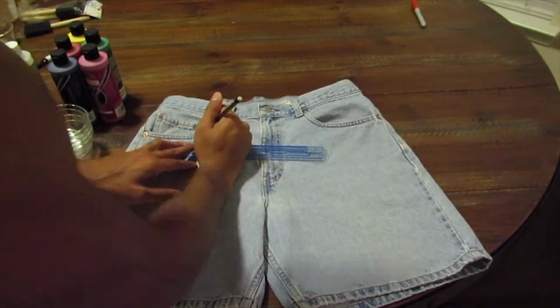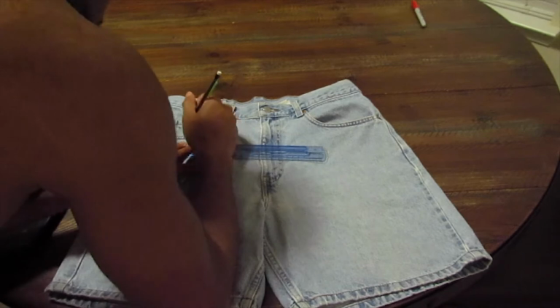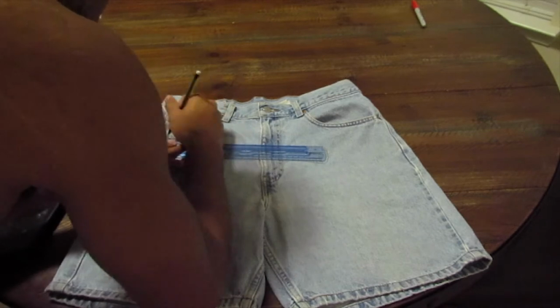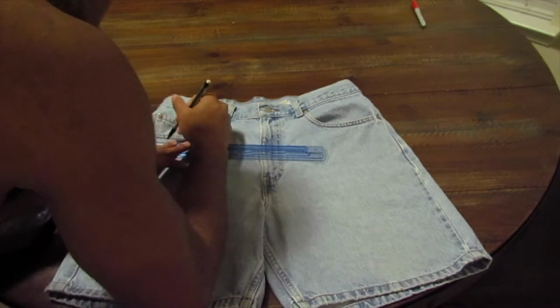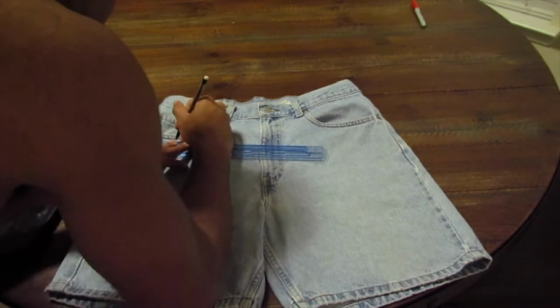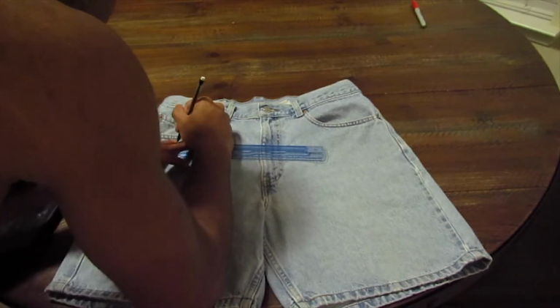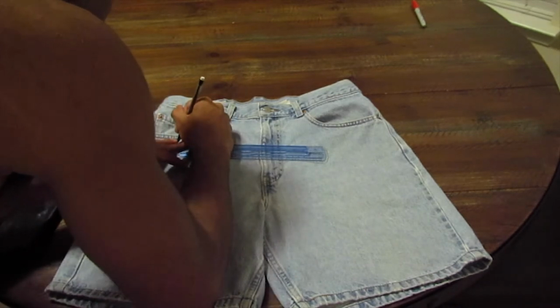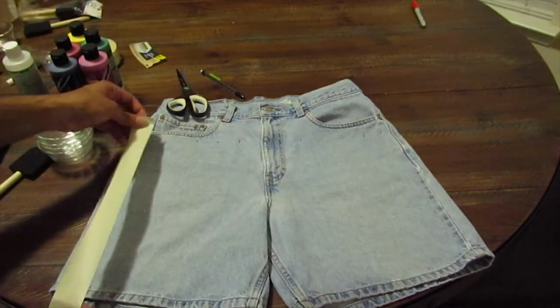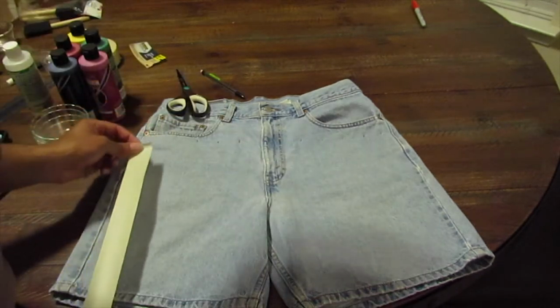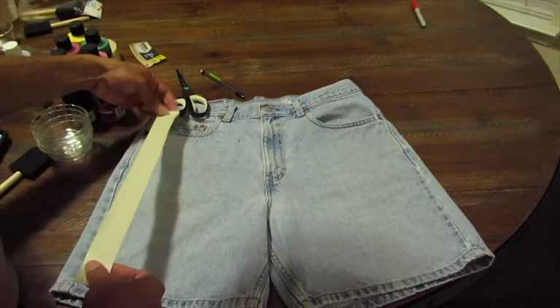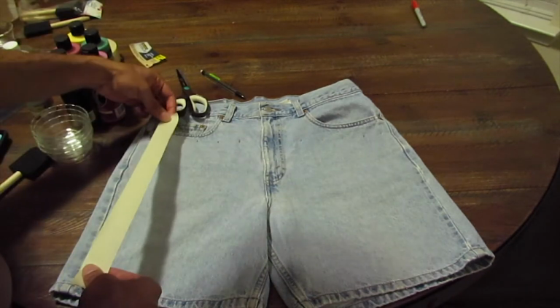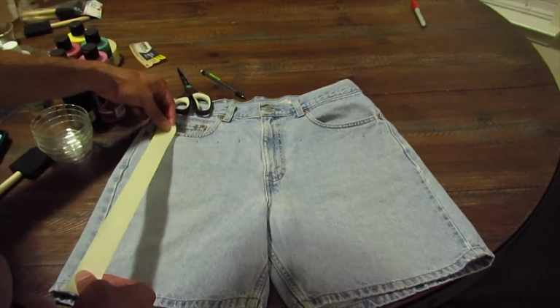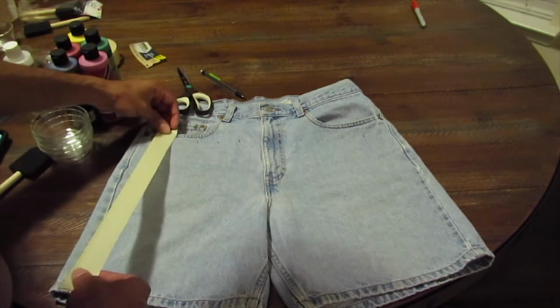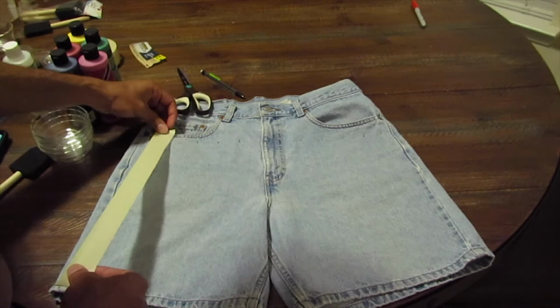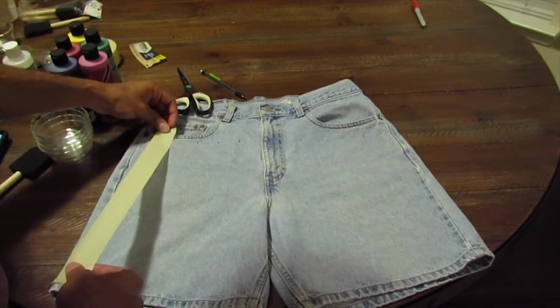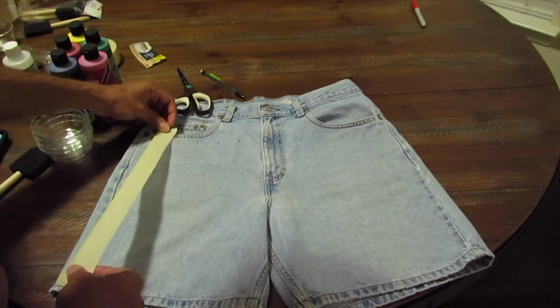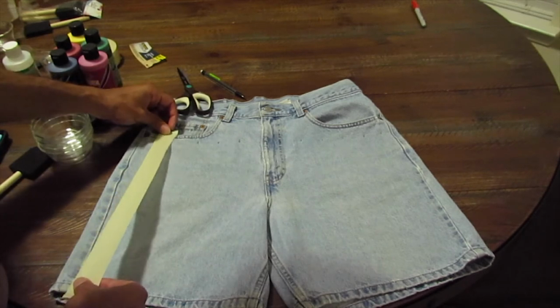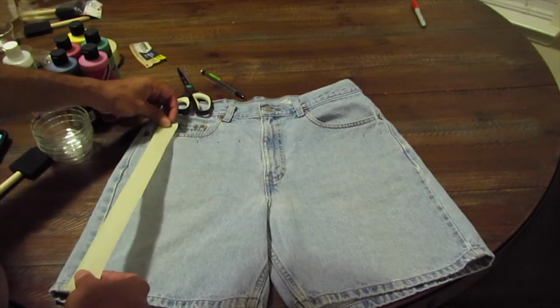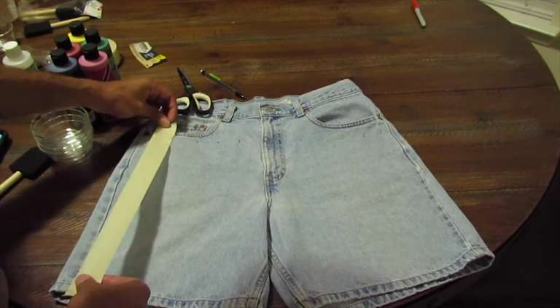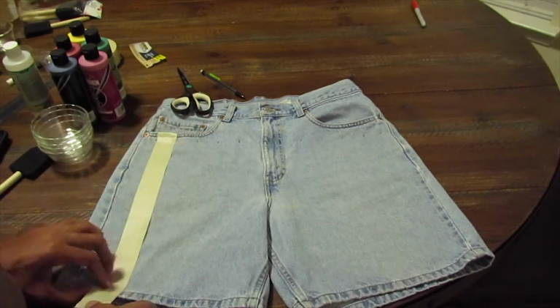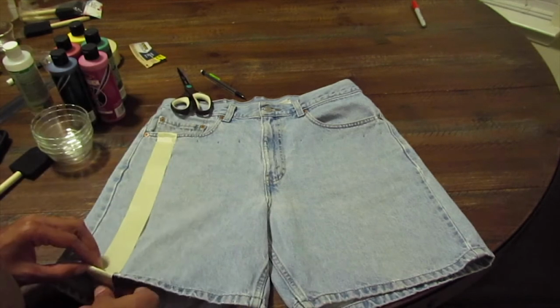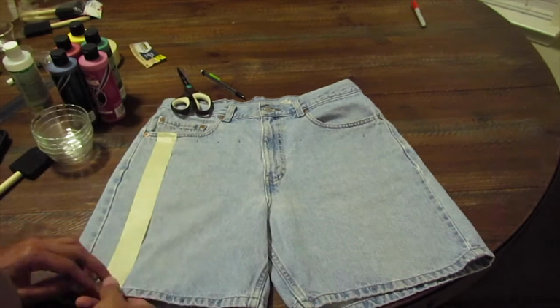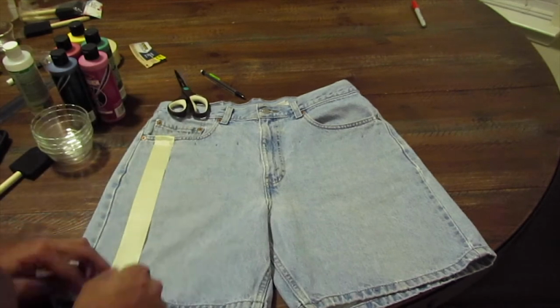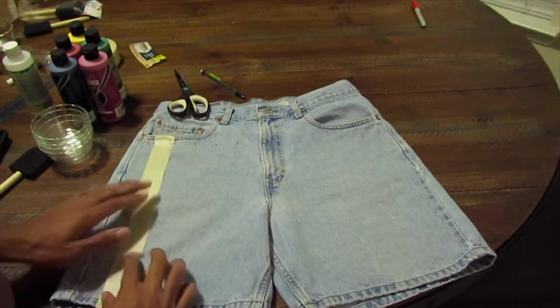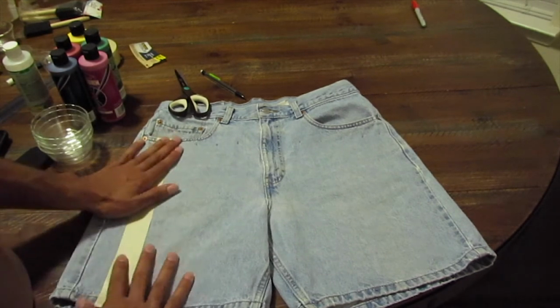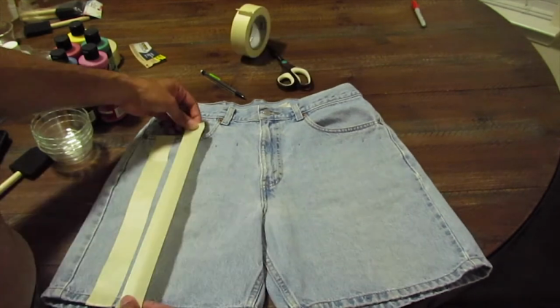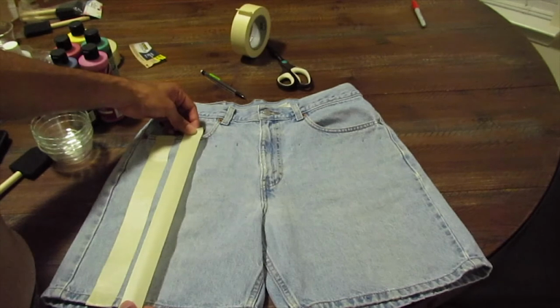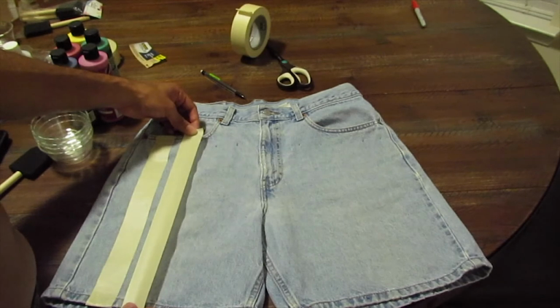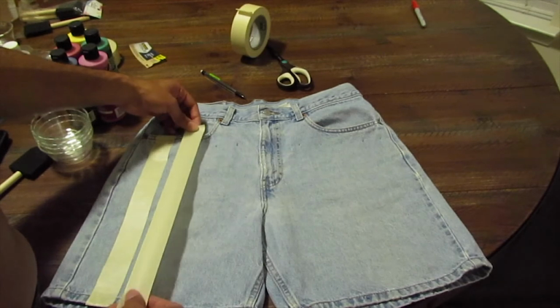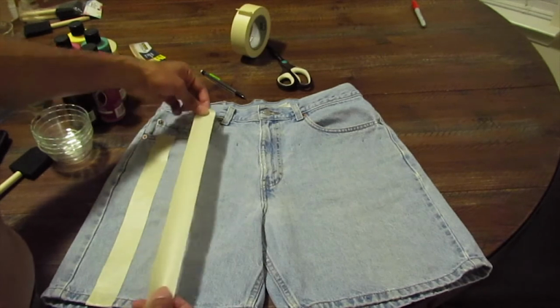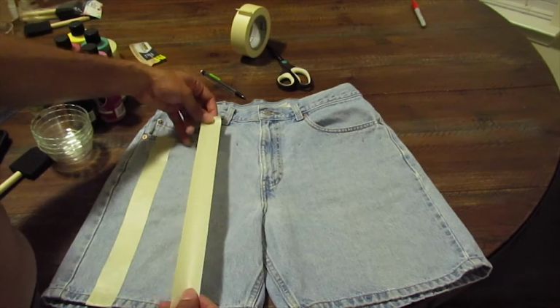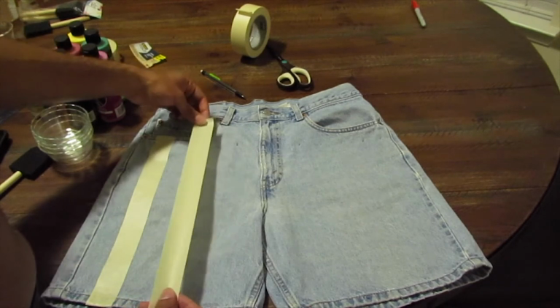All I'm doing here is just making markings on the shorts with an equal distance to place the tape on, and then just cut your tape and place it as straight as possible.